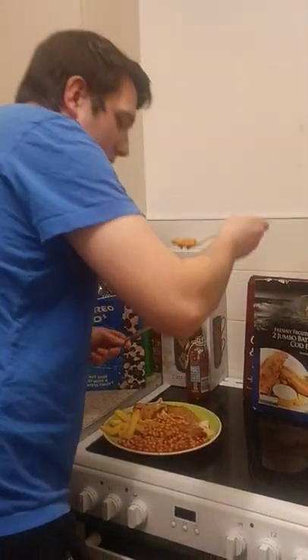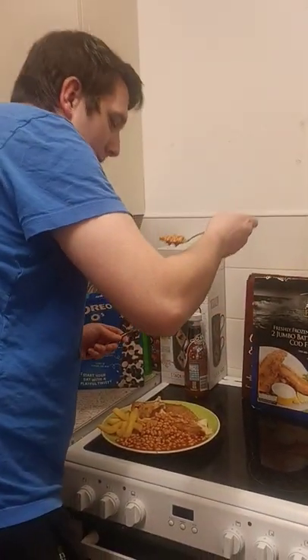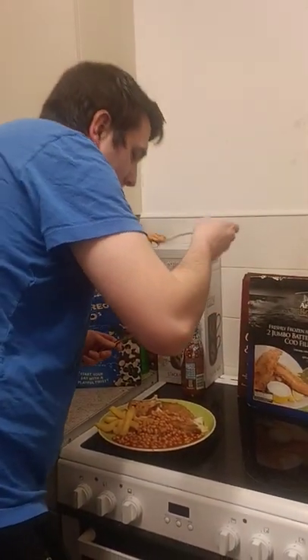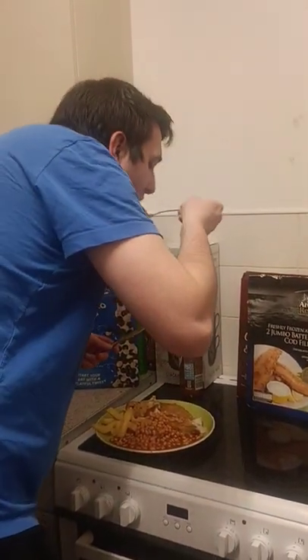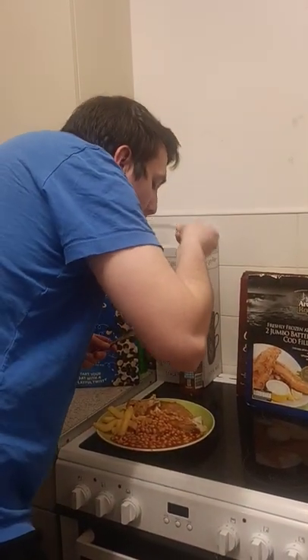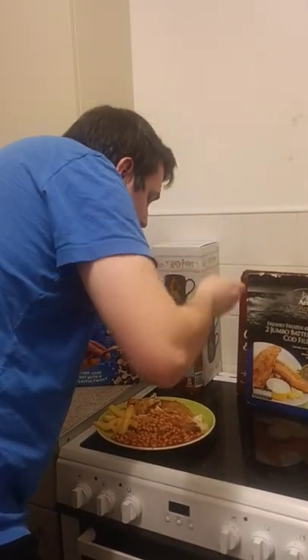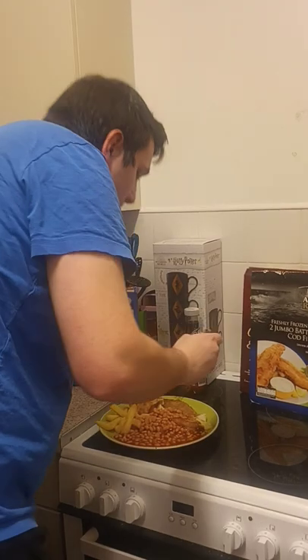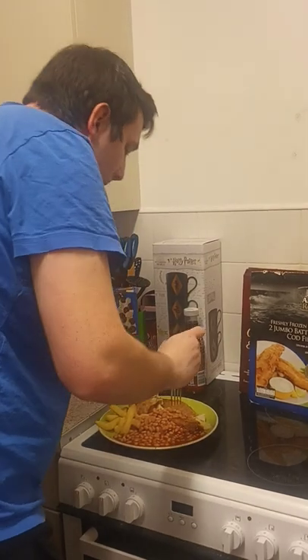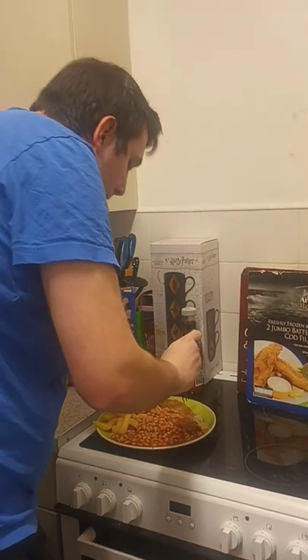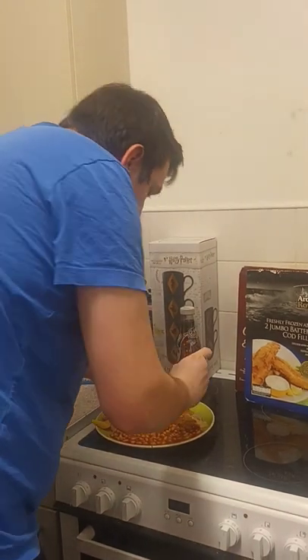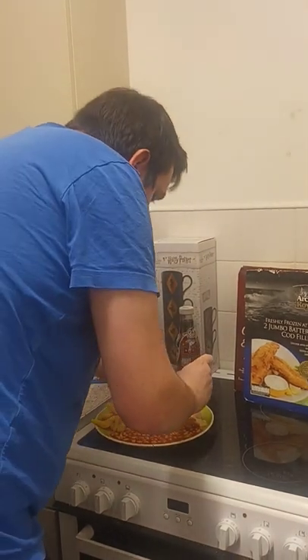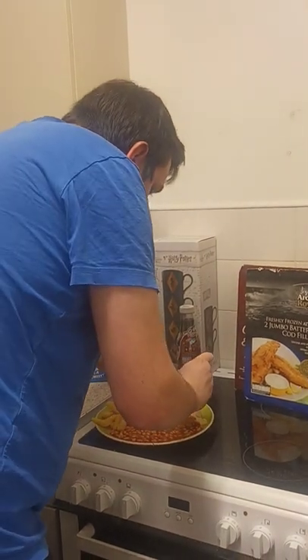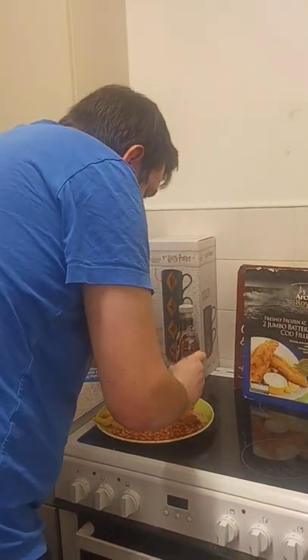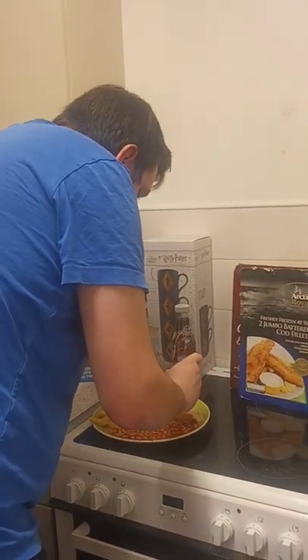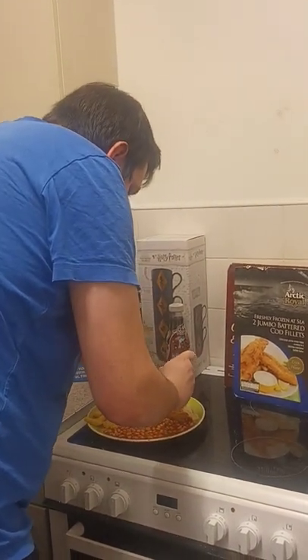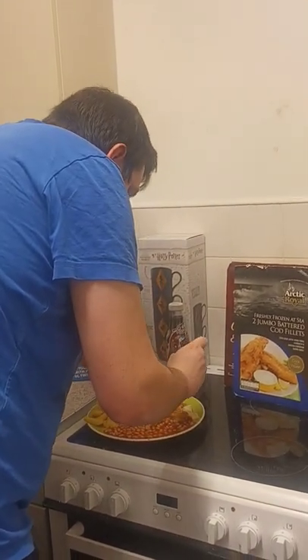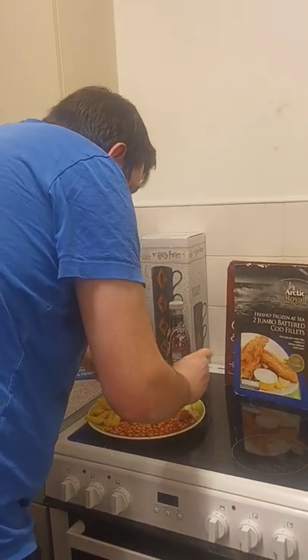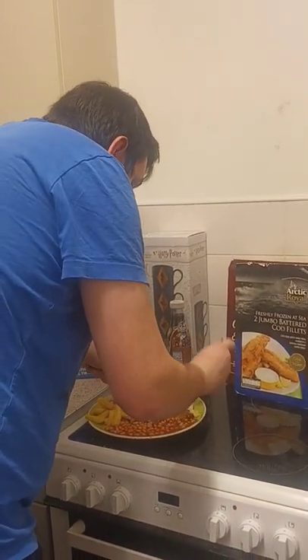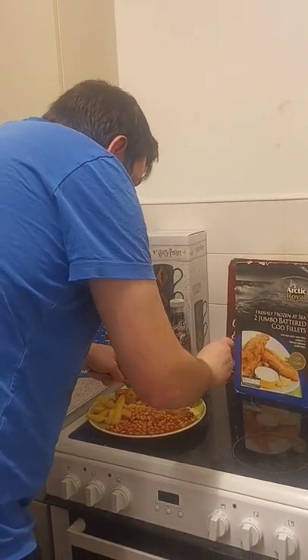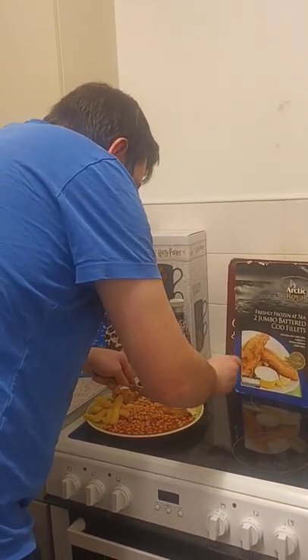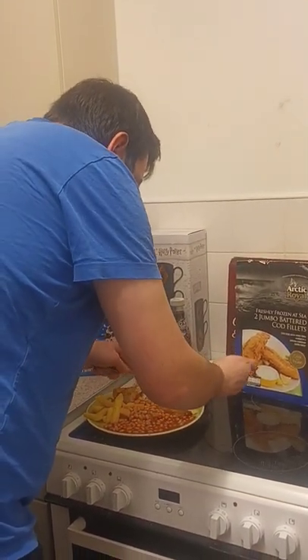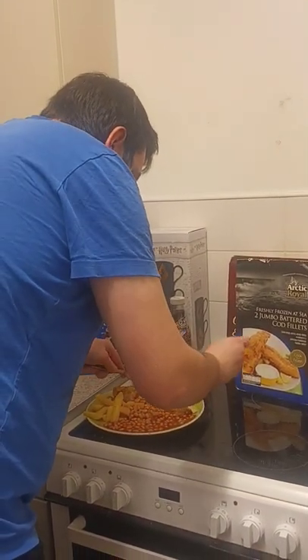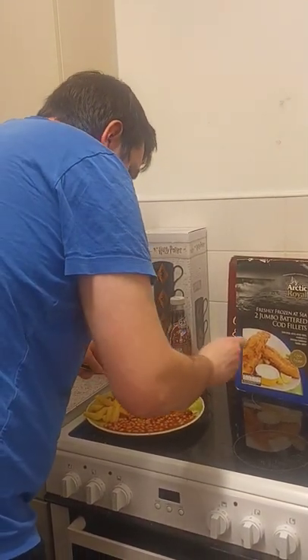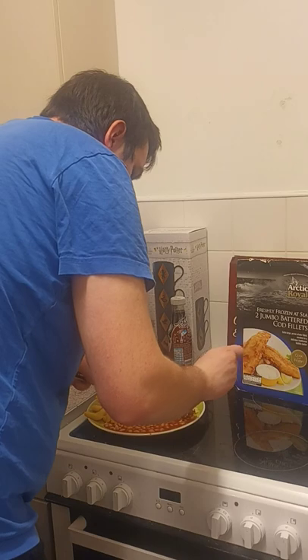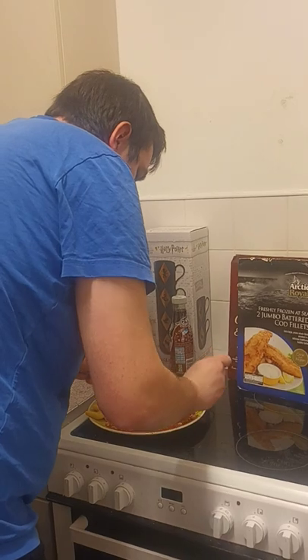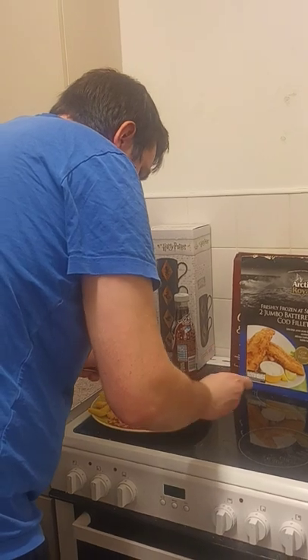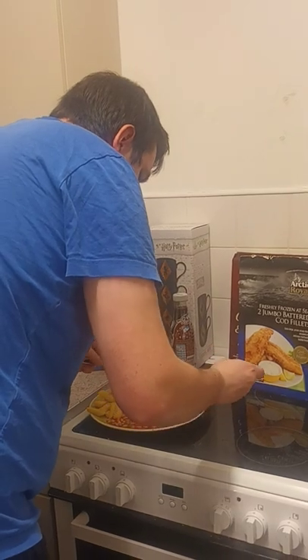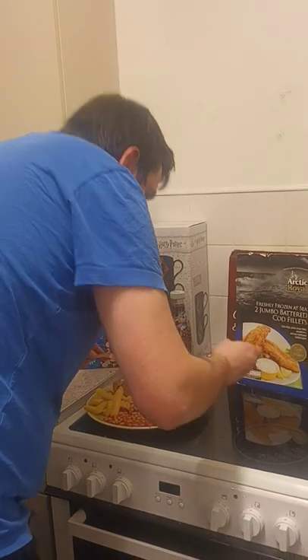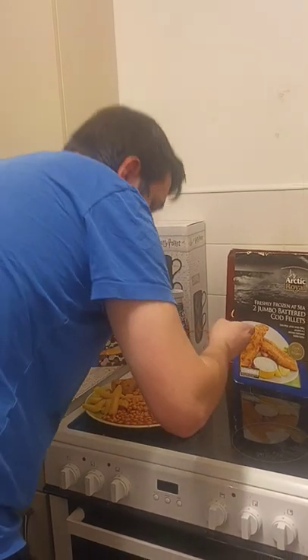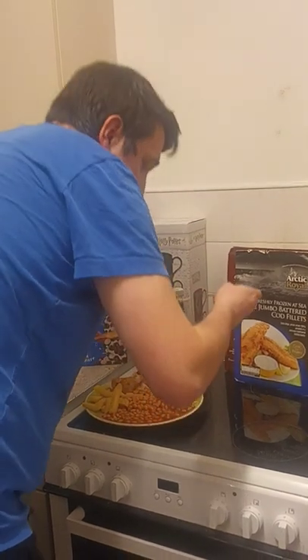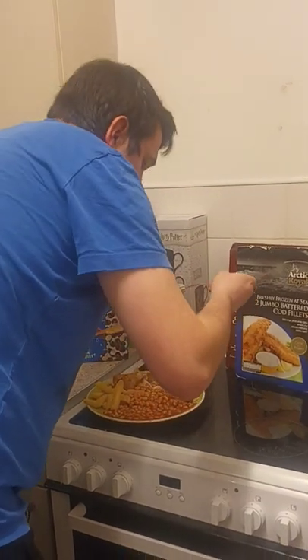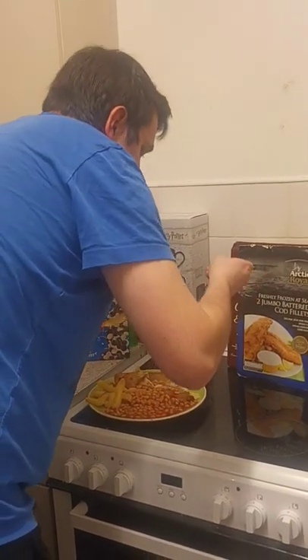Heinz baked beans. Don't get me wrong, the fish looks... I'll do it with a bit of beans because I like it.